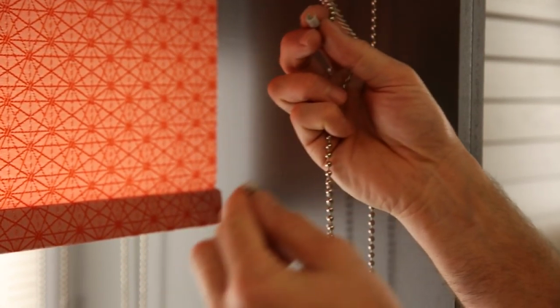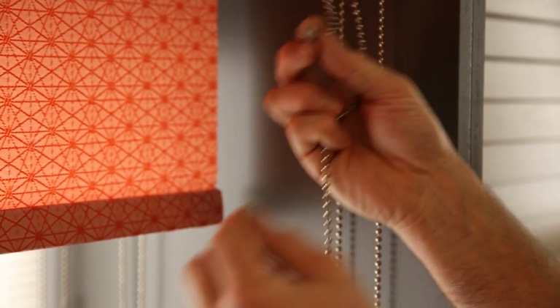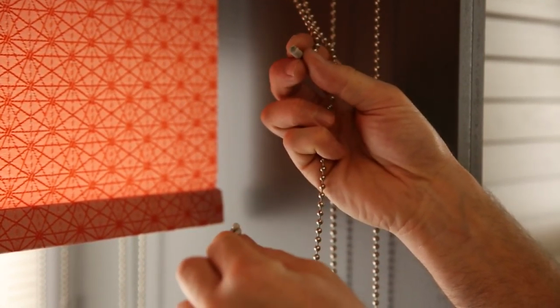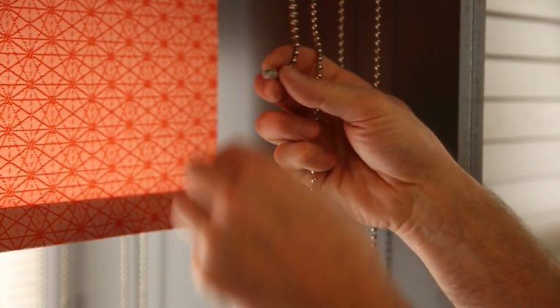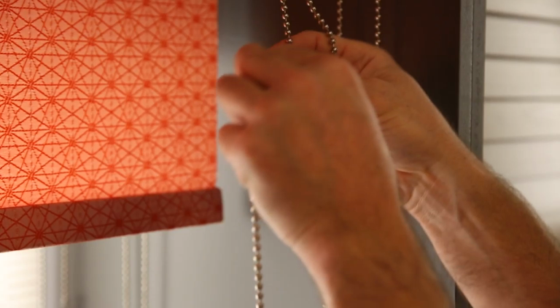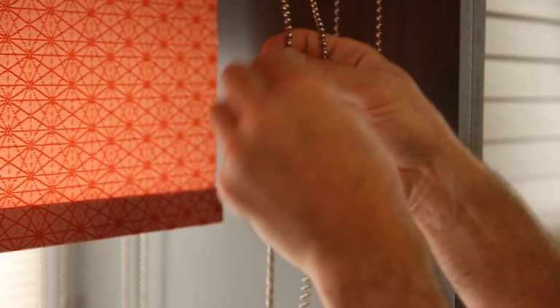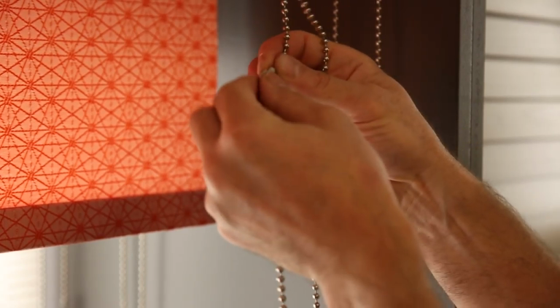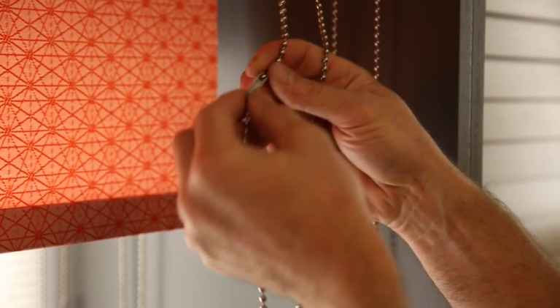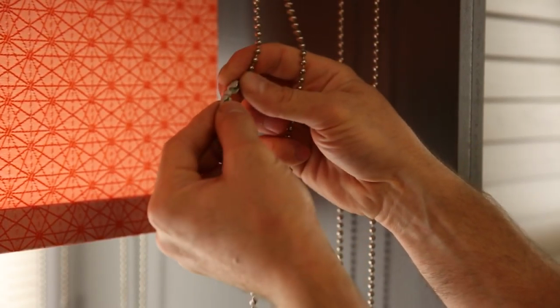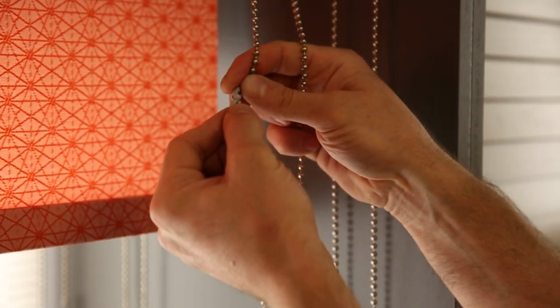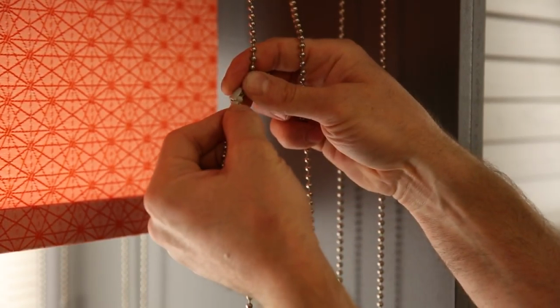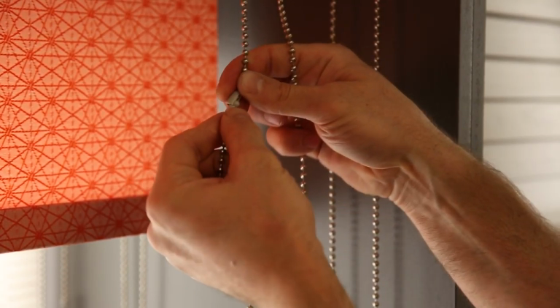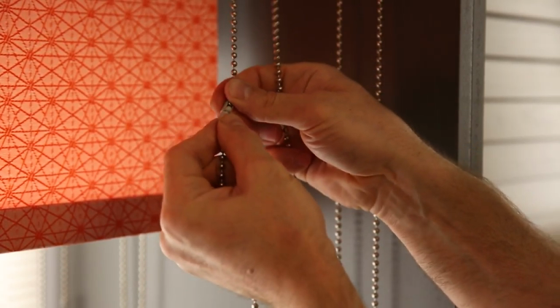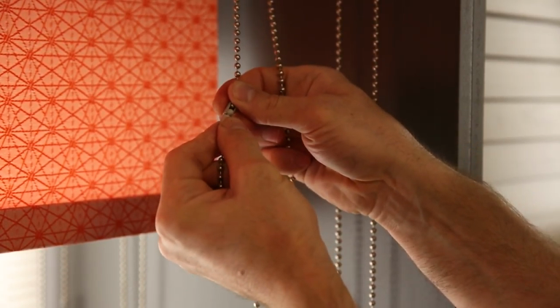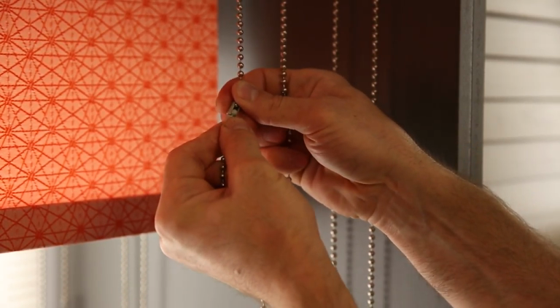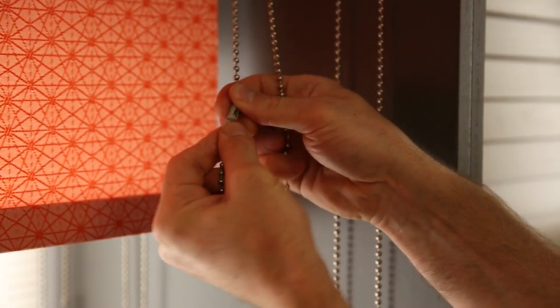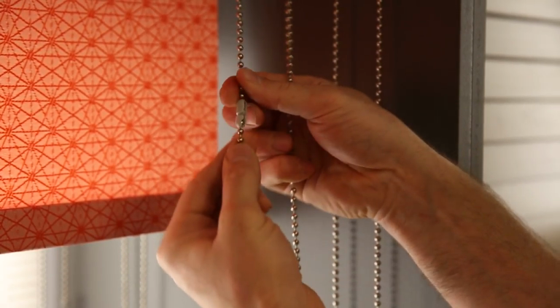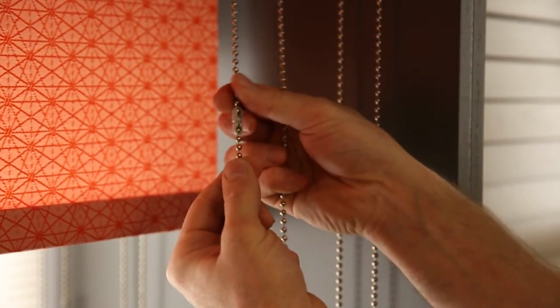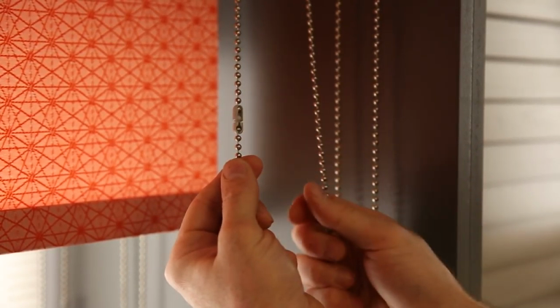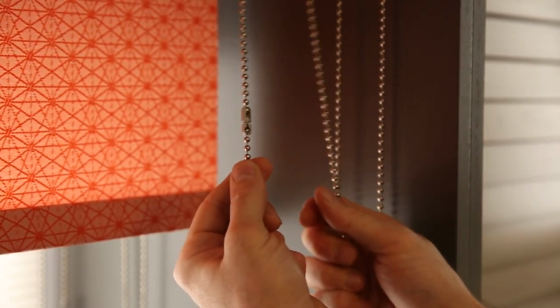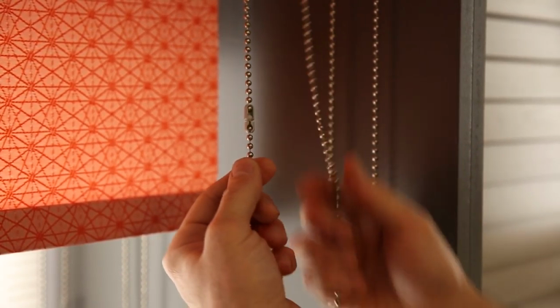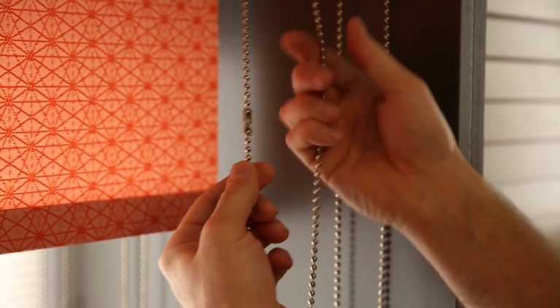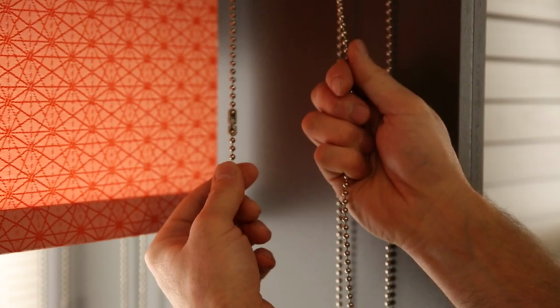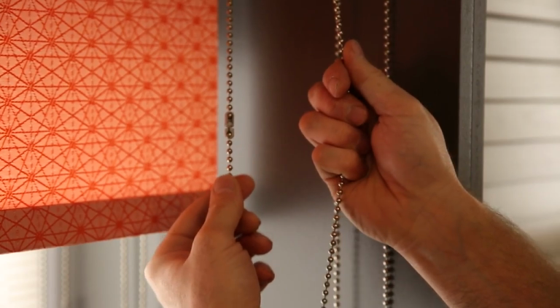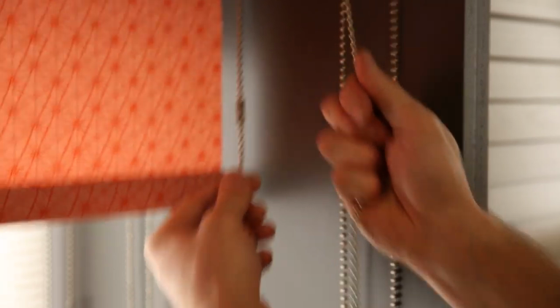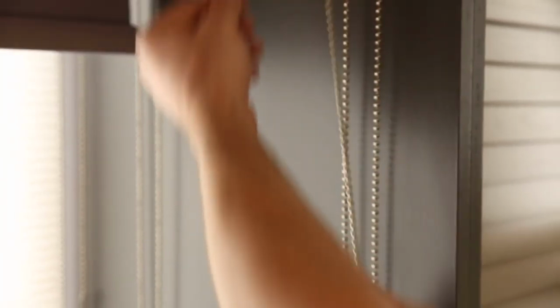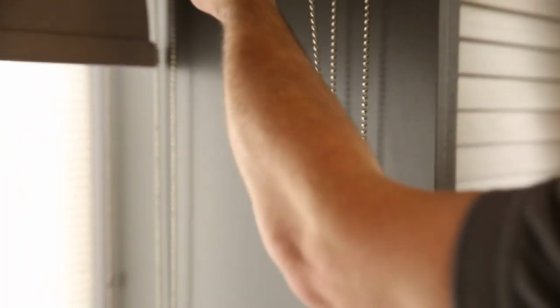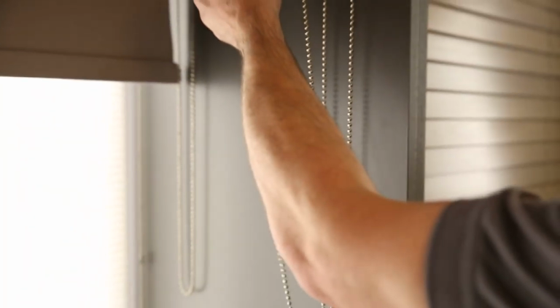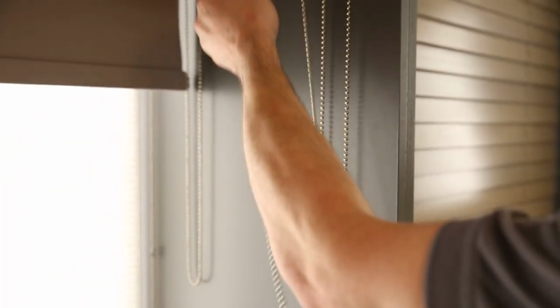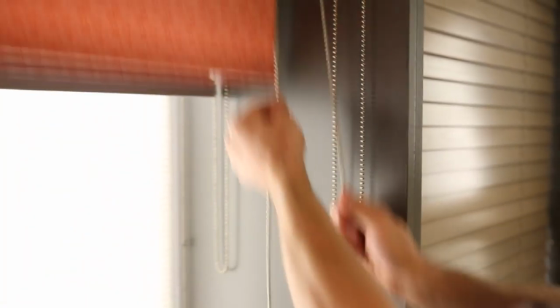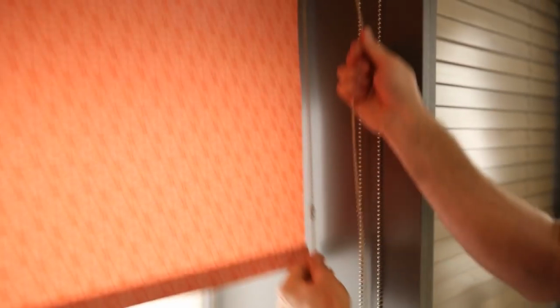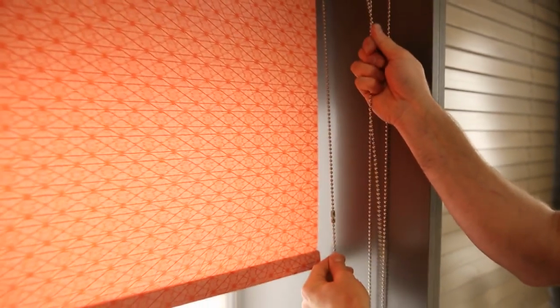To reconnect that, just reverse the process, clicking the connector back together again and then the blind will operate freely and safely again.